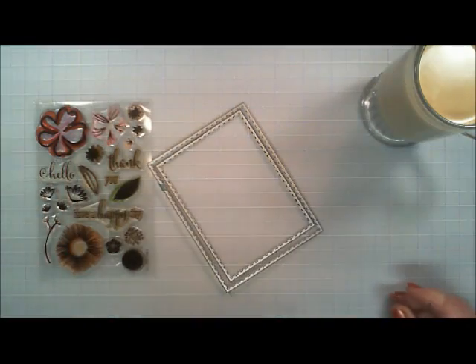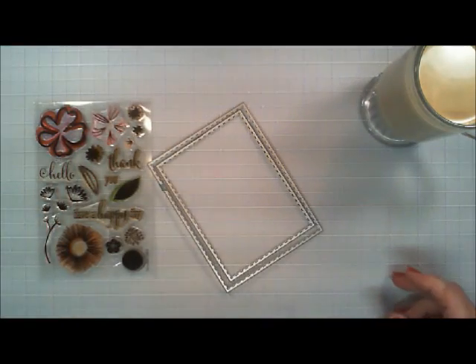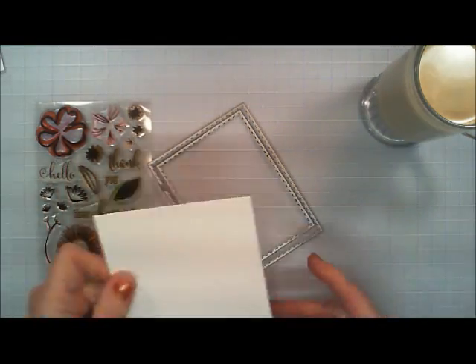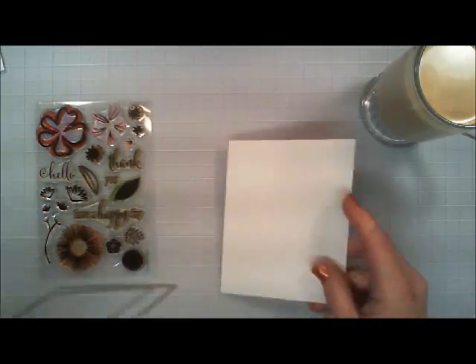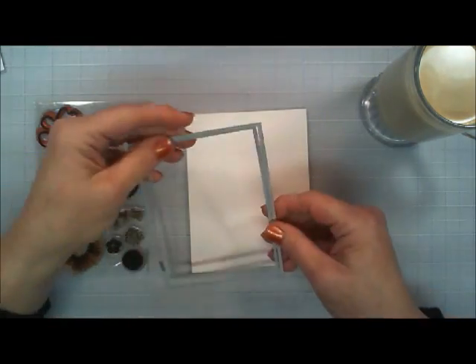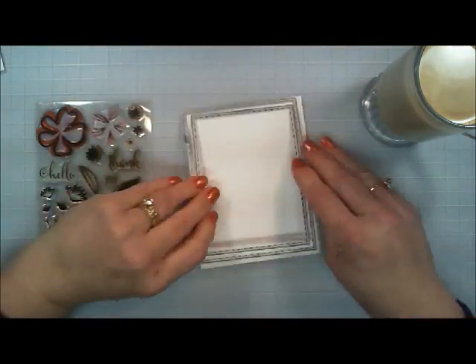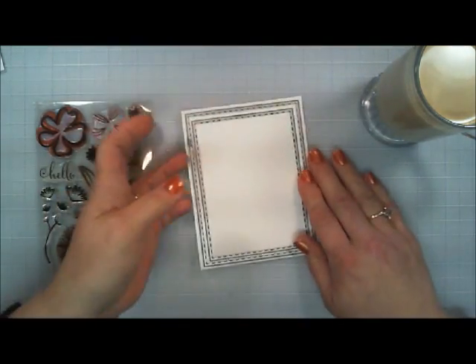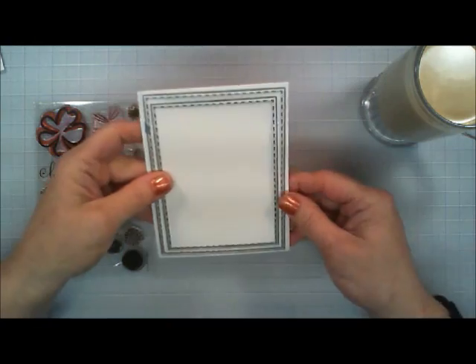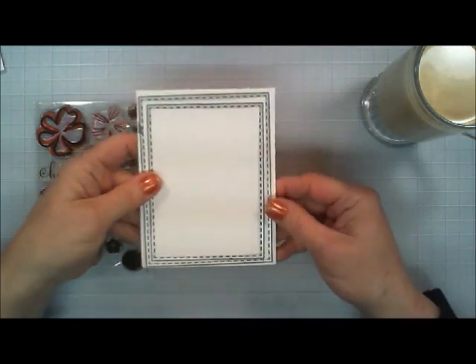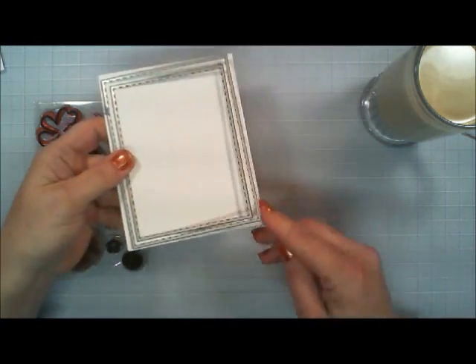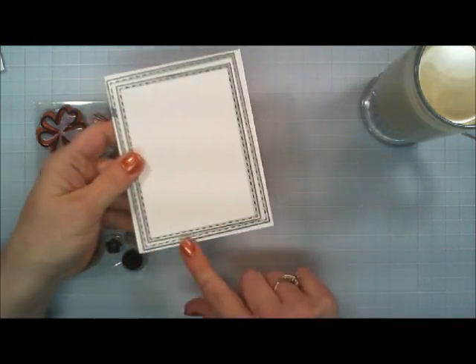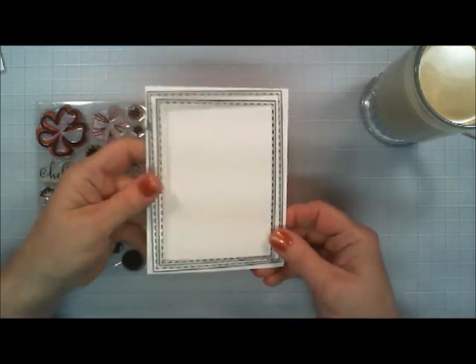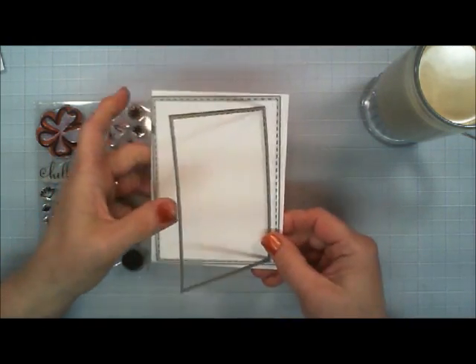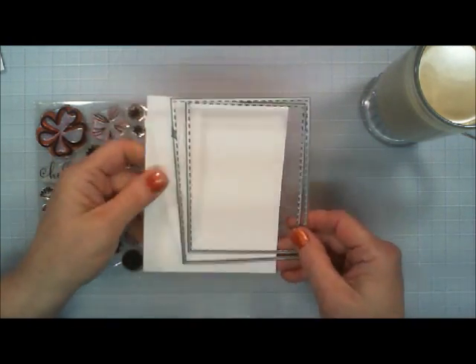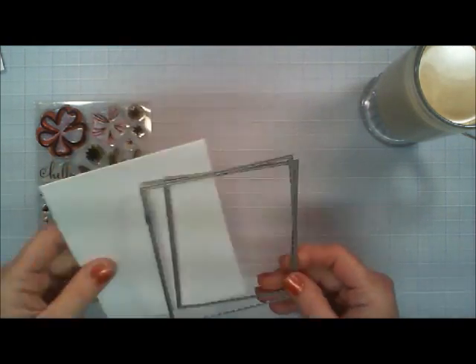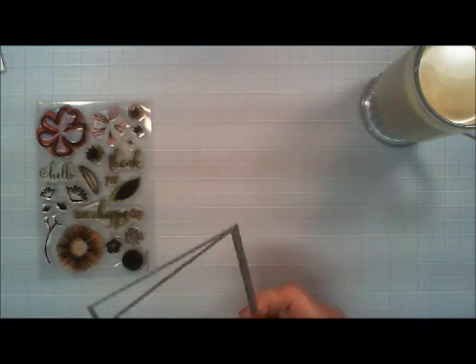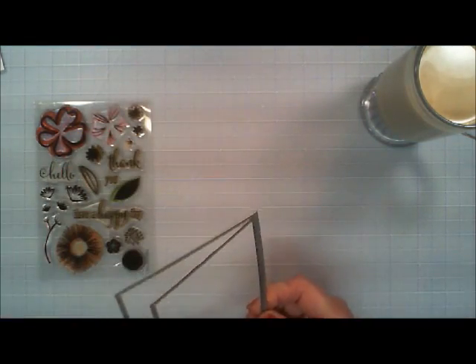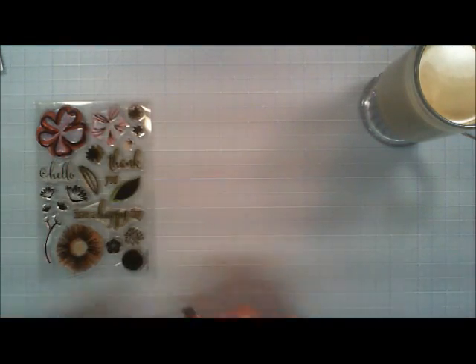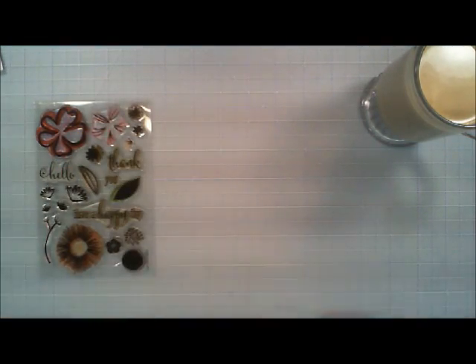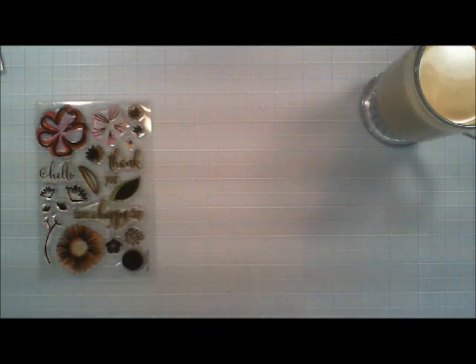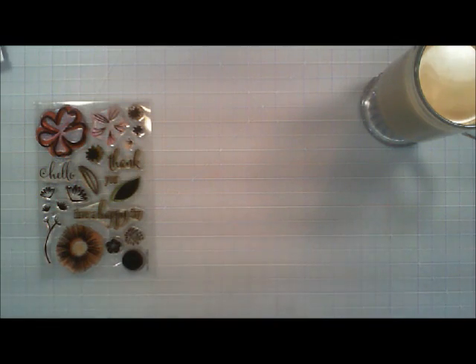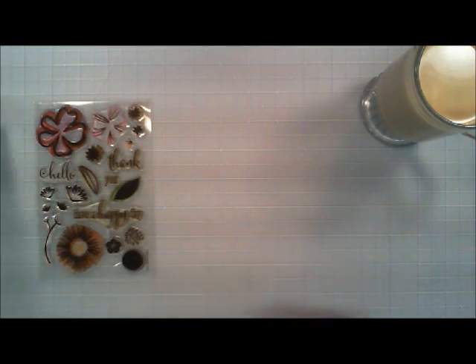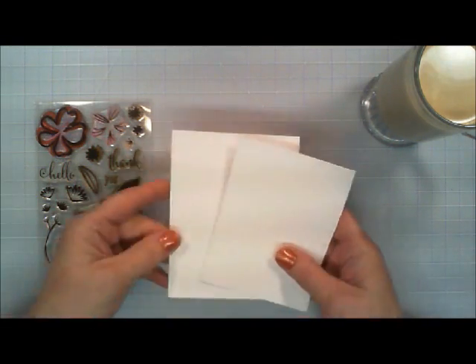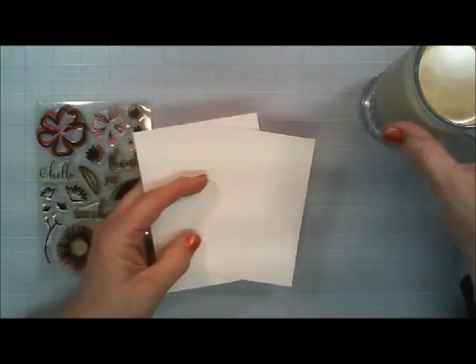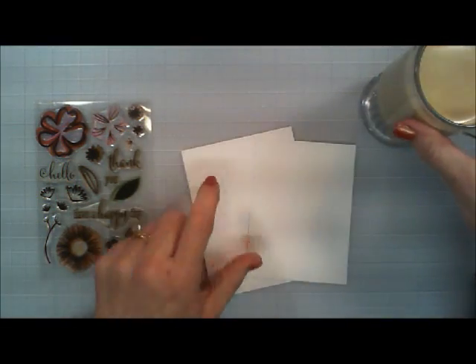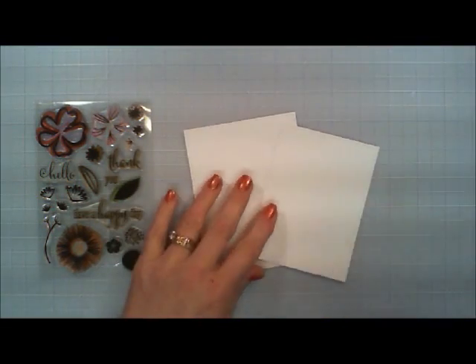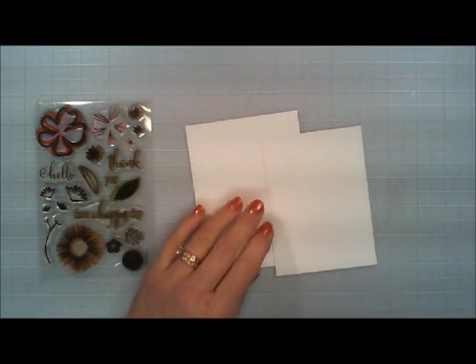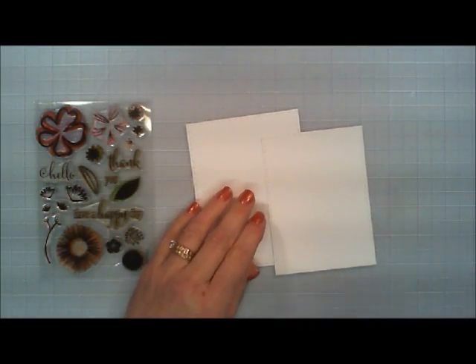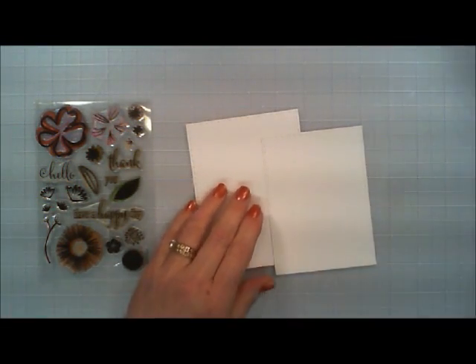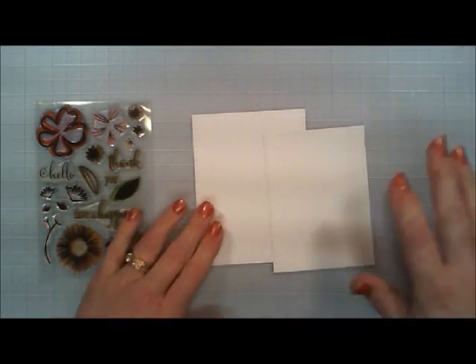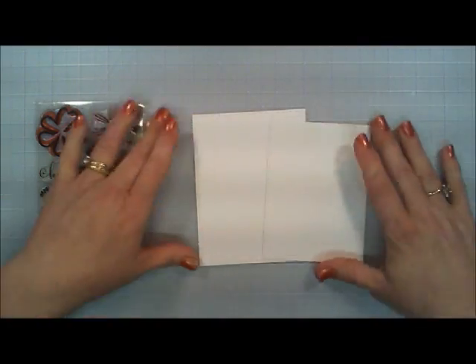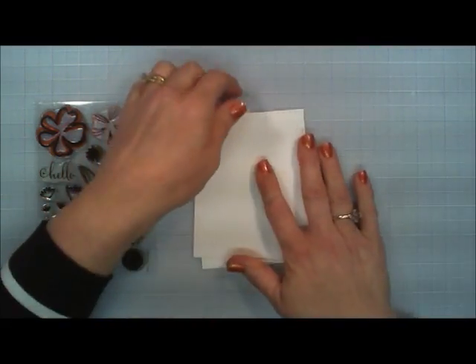I'm taking two of my dies — they're just slightly smaller than a standard size card — and I'm going to use some white cardstock and cut two panels out. Then we're going to jump in and get started with some stamping.